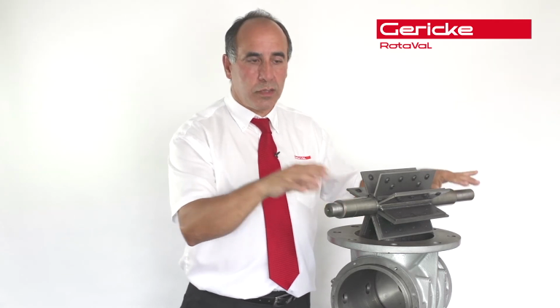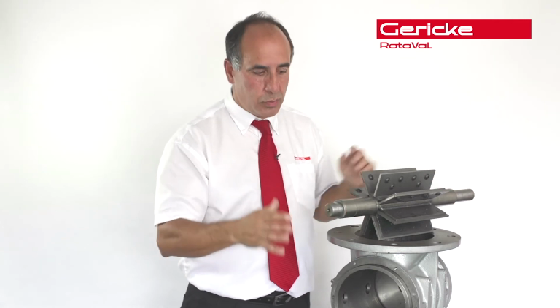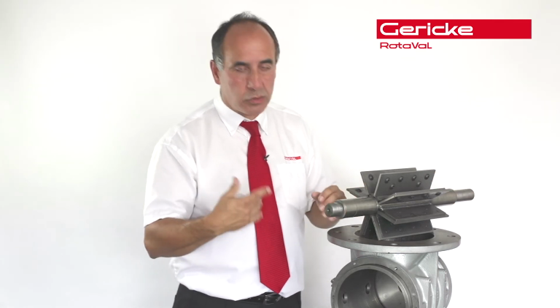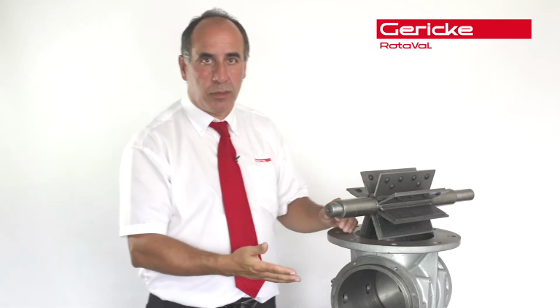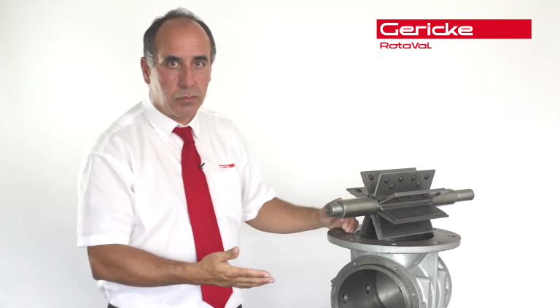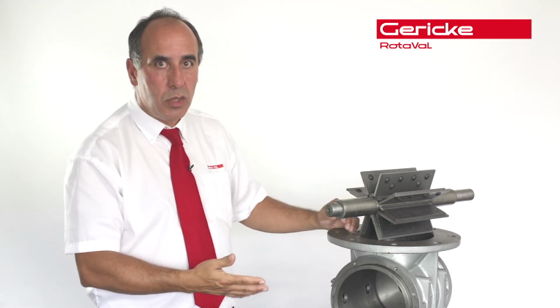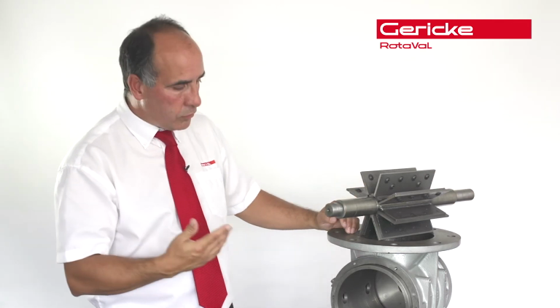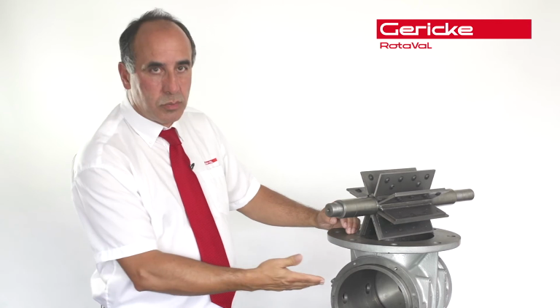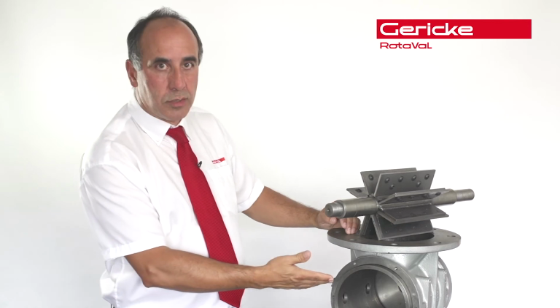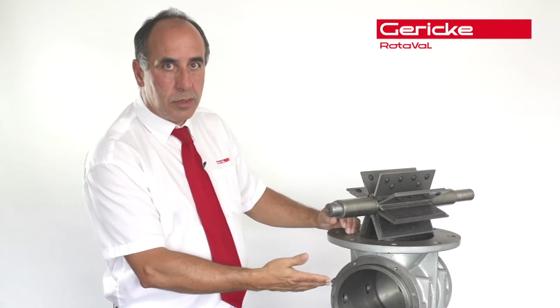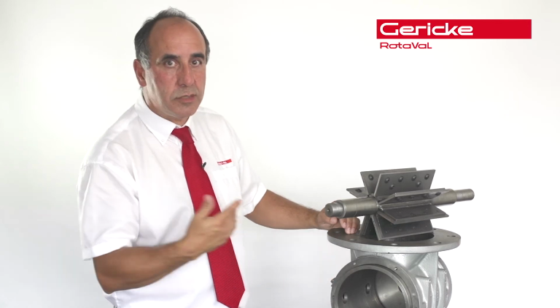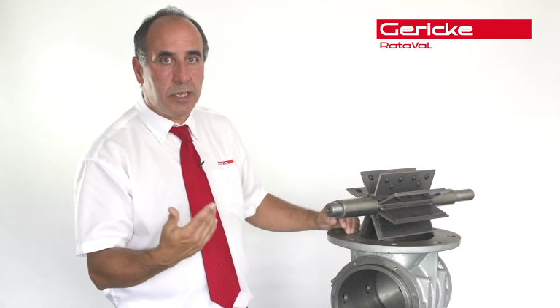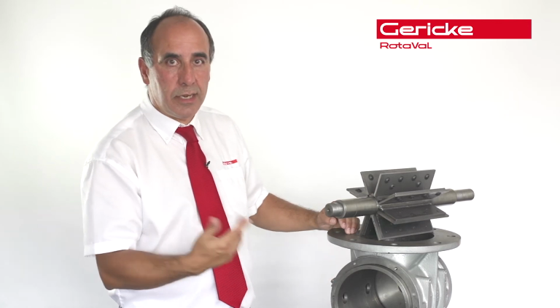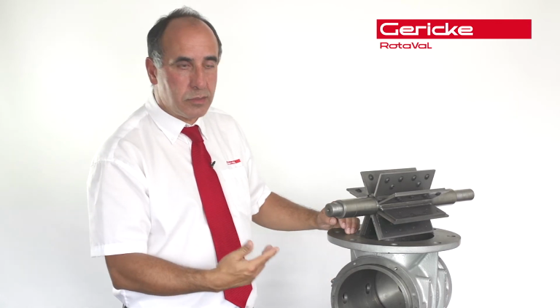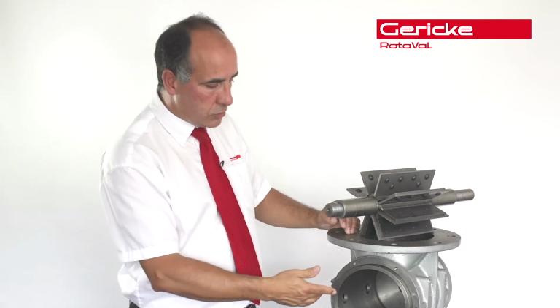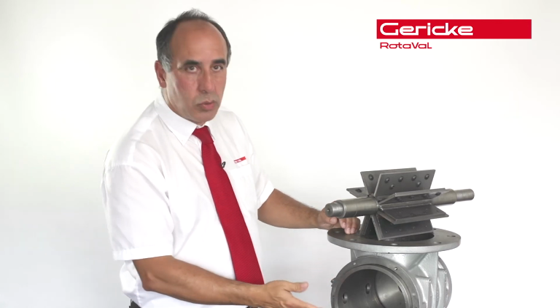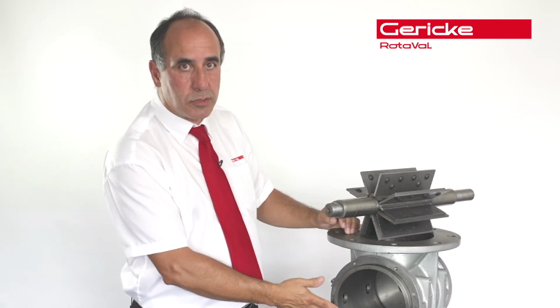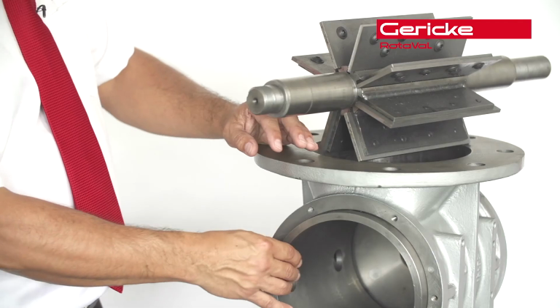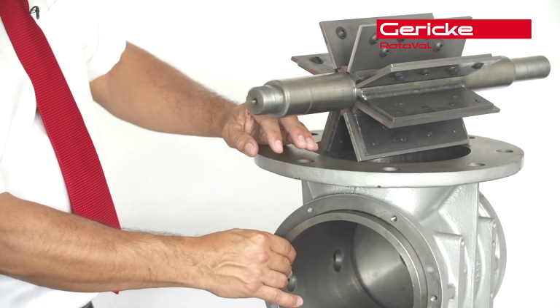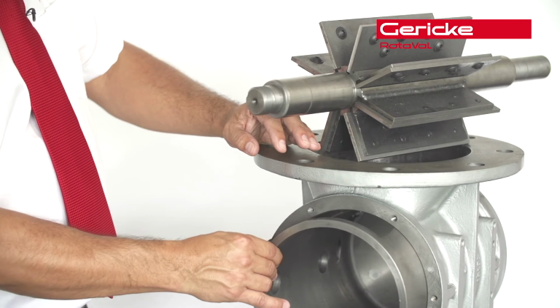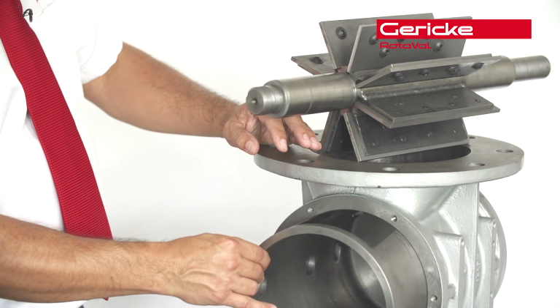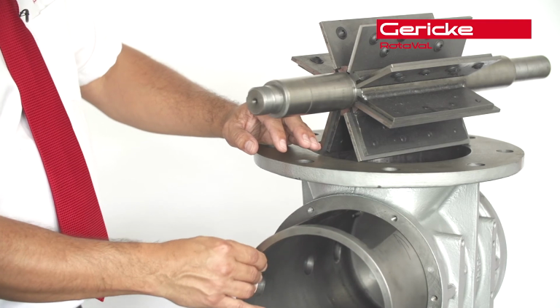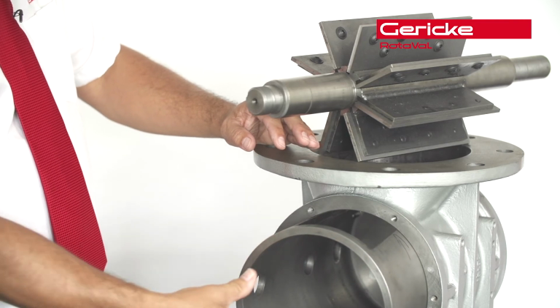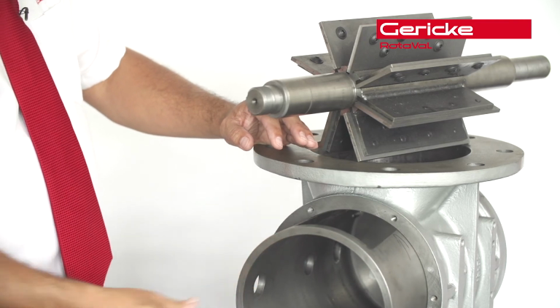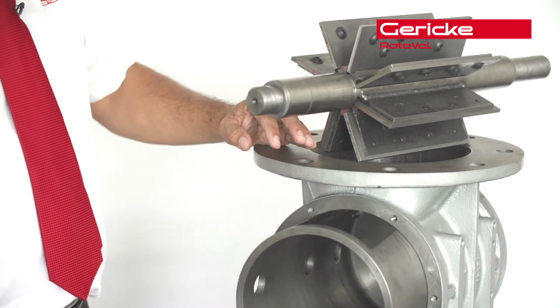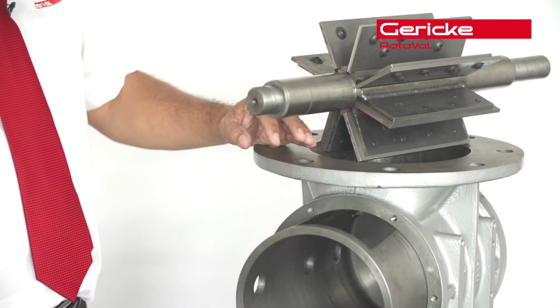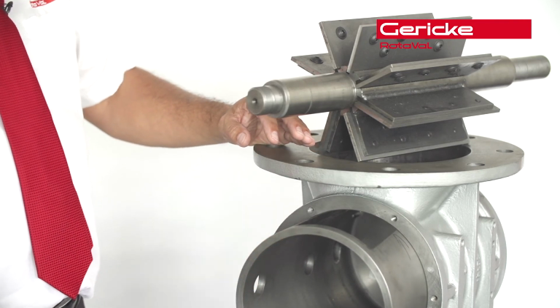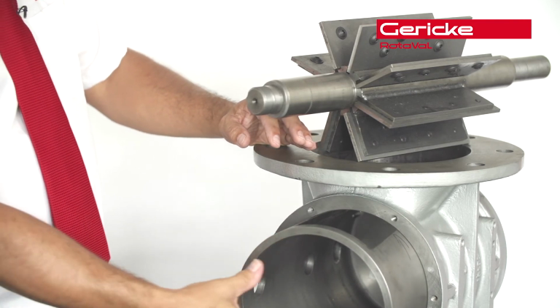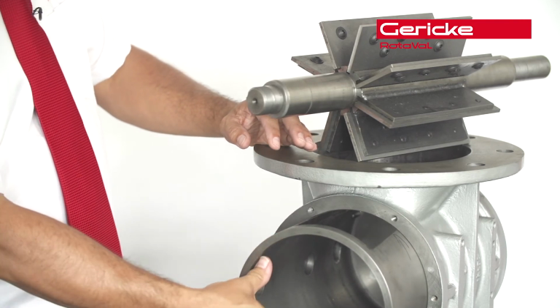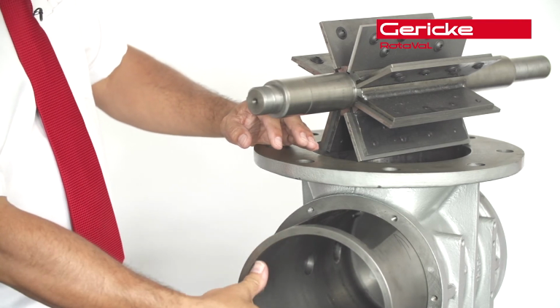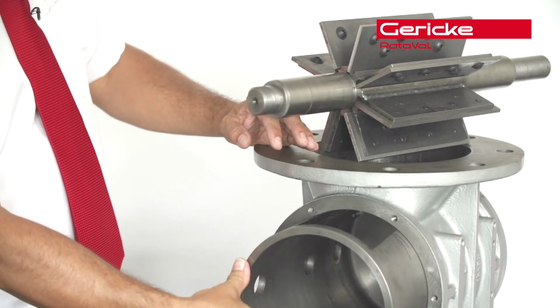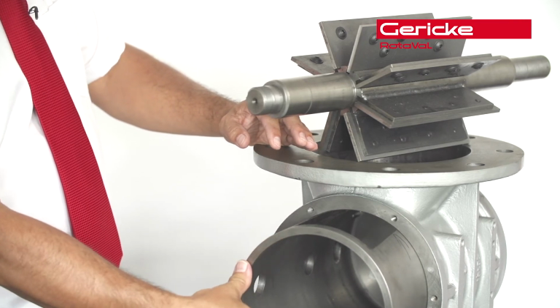Then of course we come onto the body bore. We have a replaceable liner that can actually be slid in and out and secured in position. A replacement part is made and slips back into position.